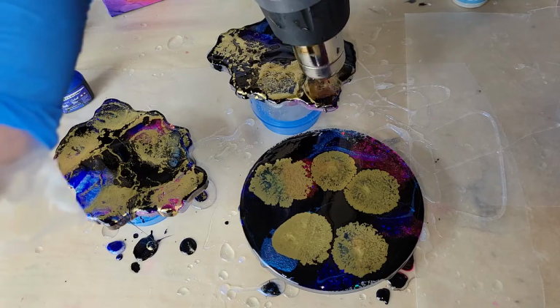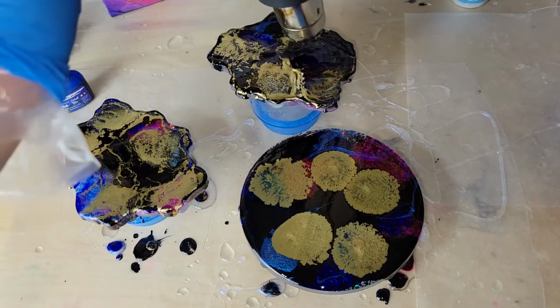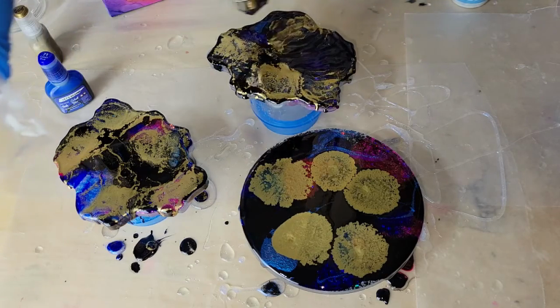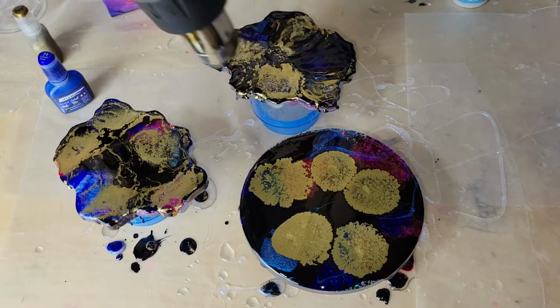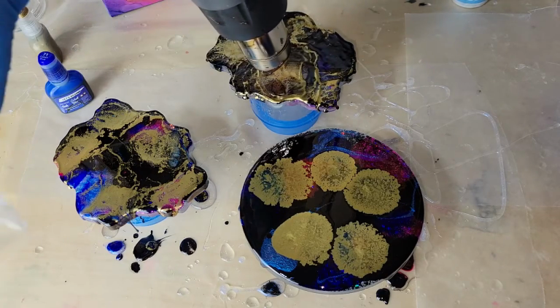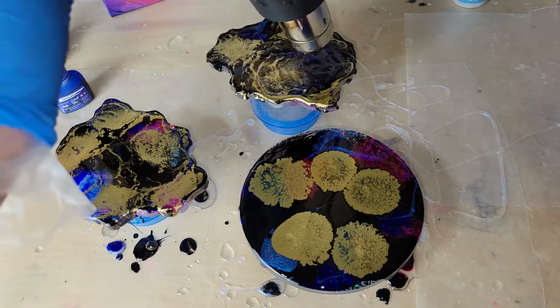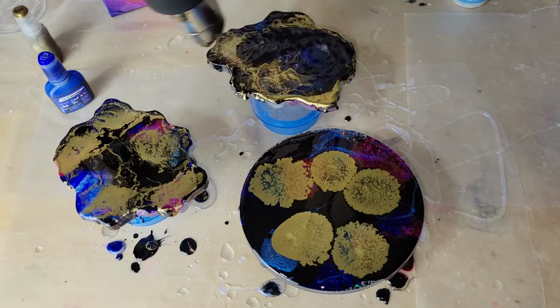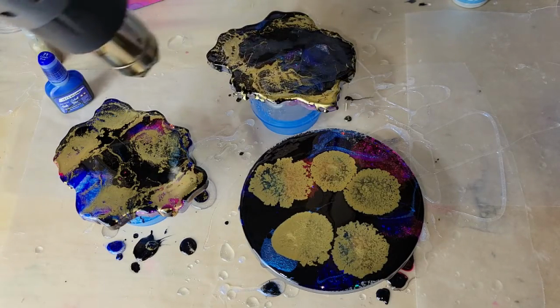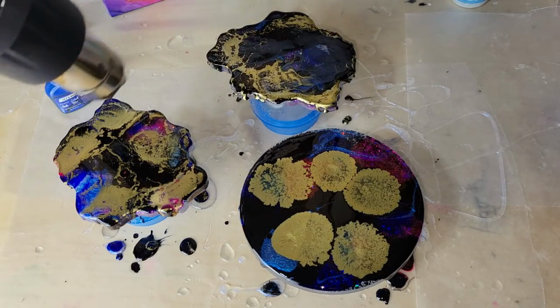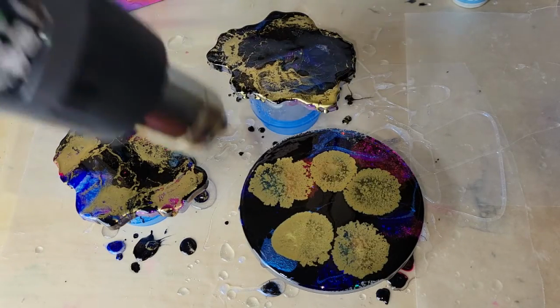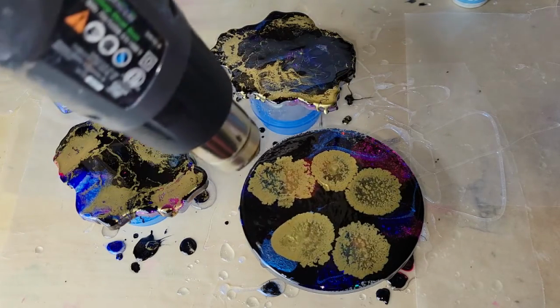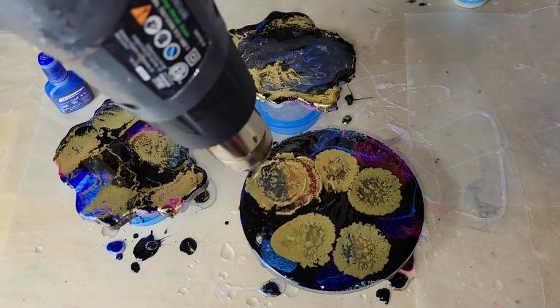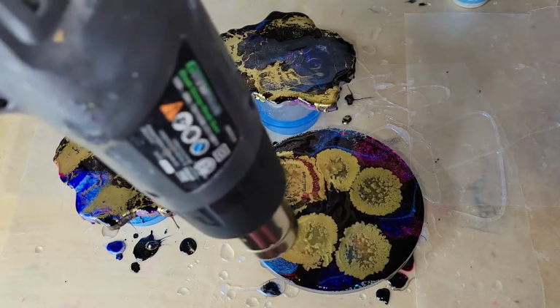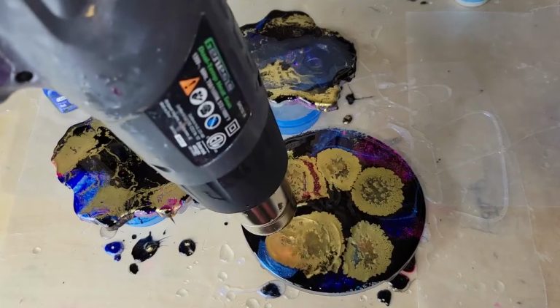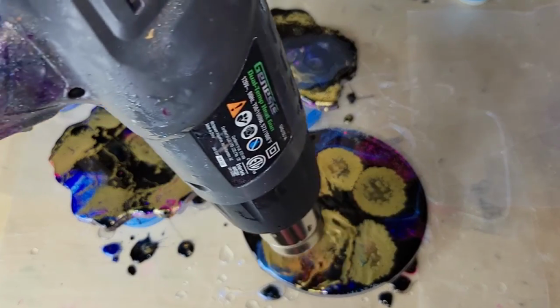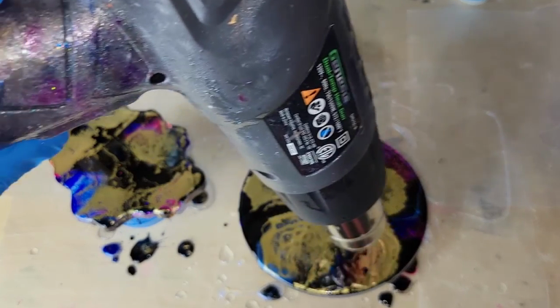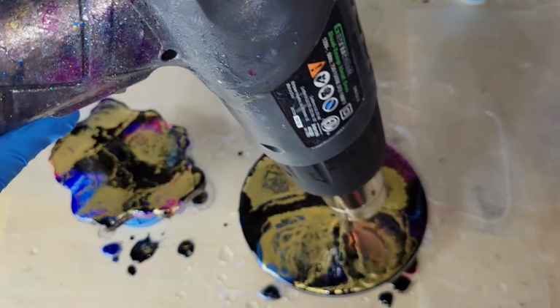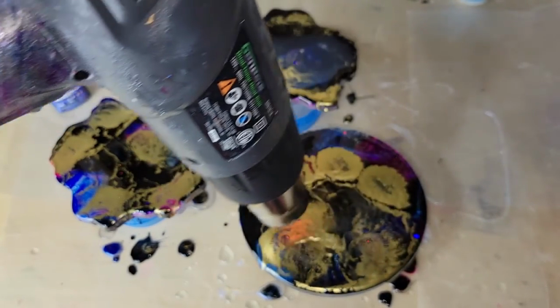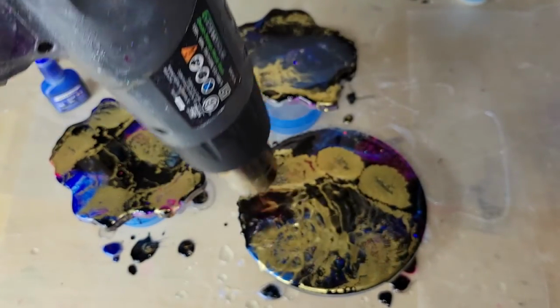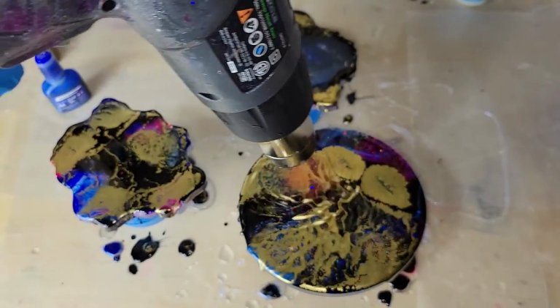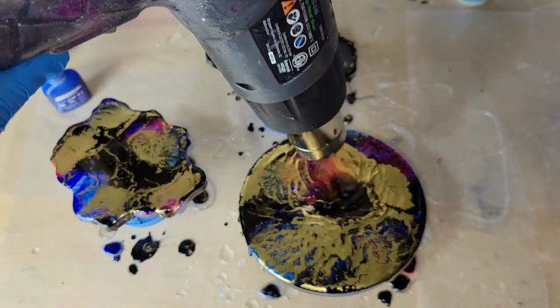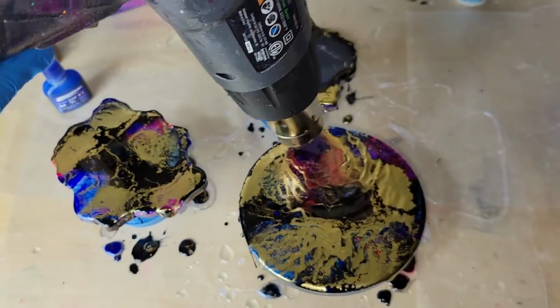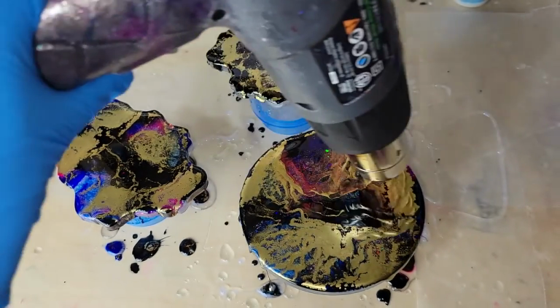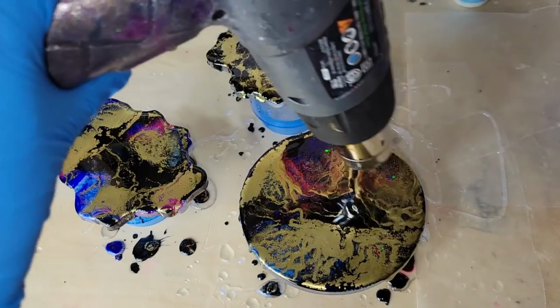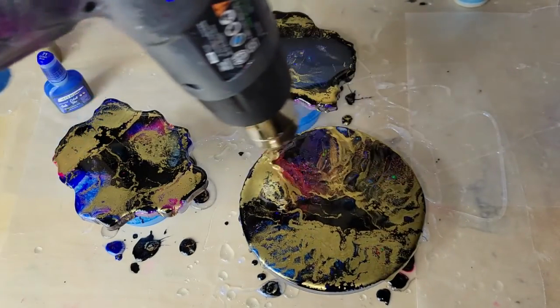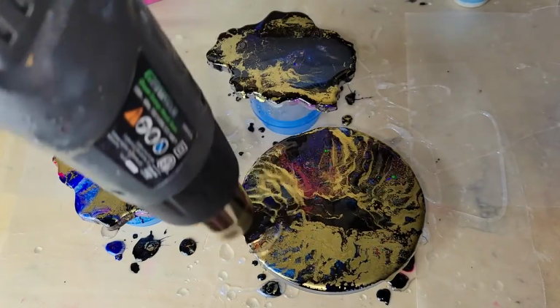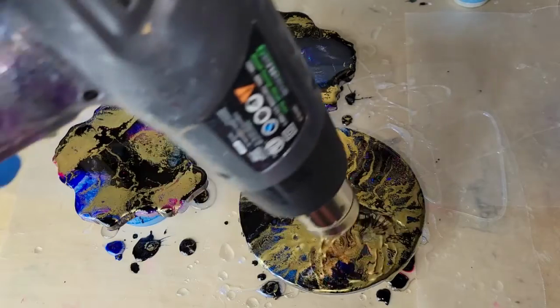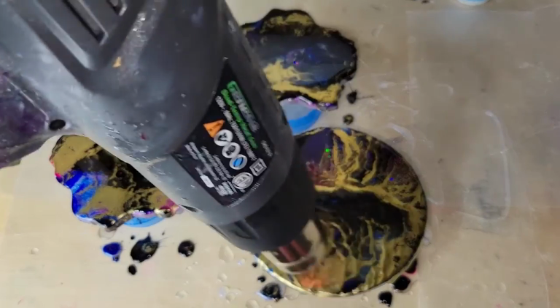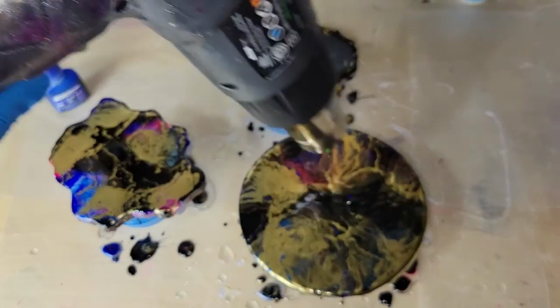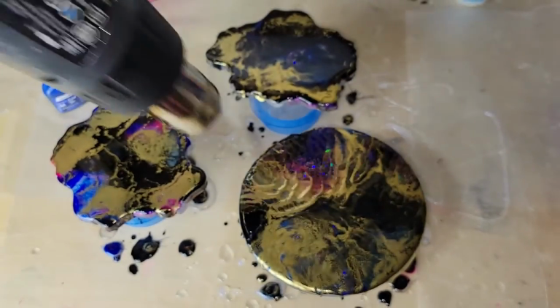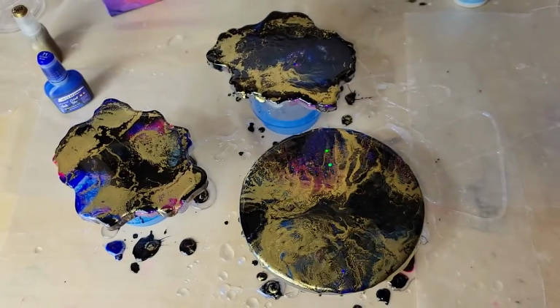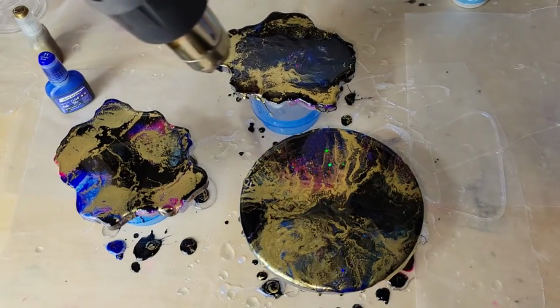Hitting it with my heat gun to blend everything together. It's super simple to do this. I hope you give it a try — it's a really fantastic way to redo resin coasters that just don't turn out.